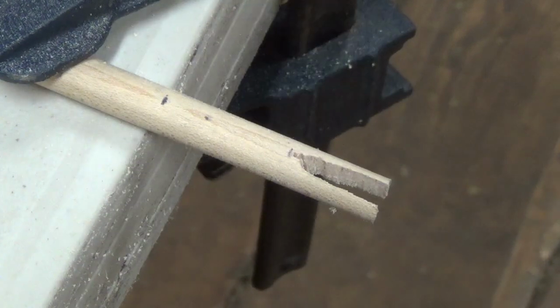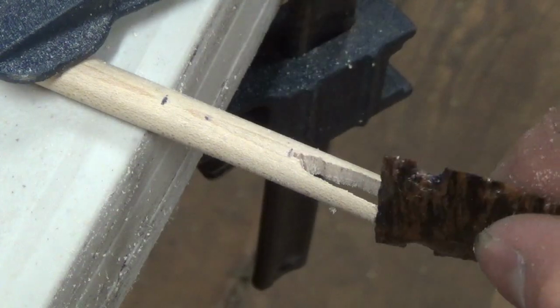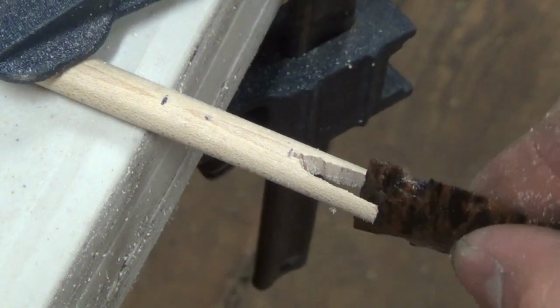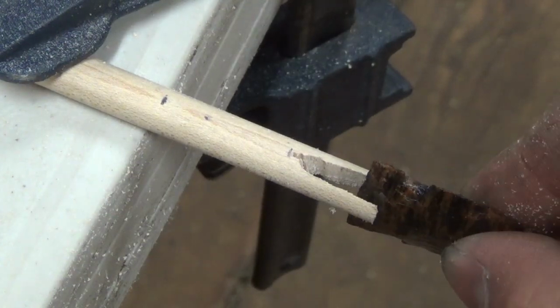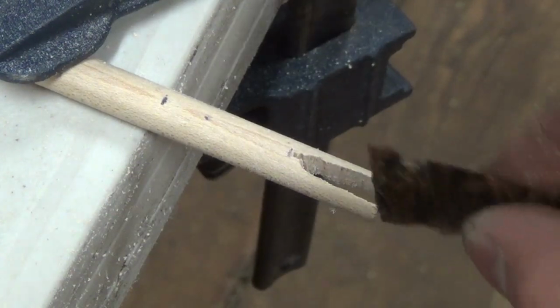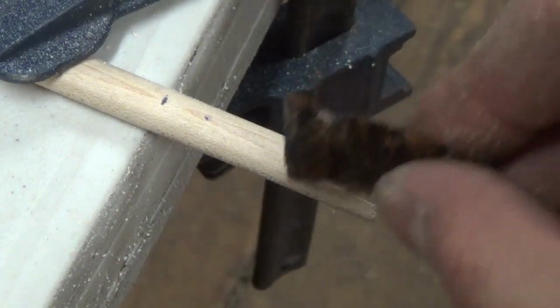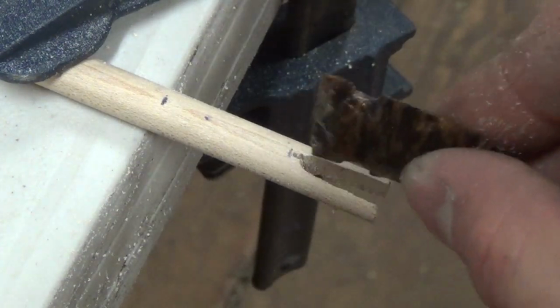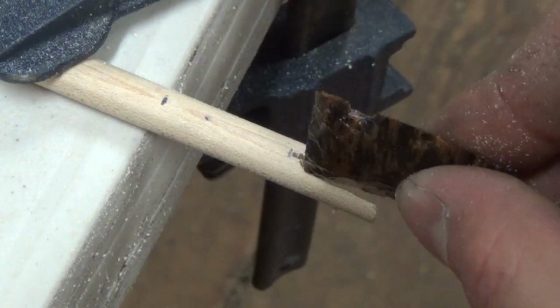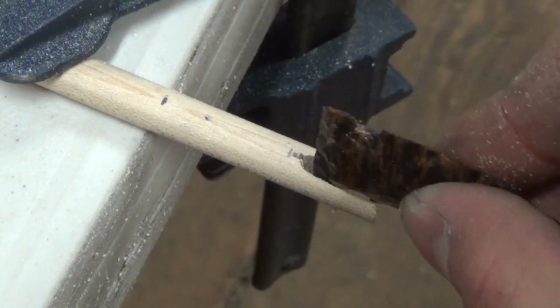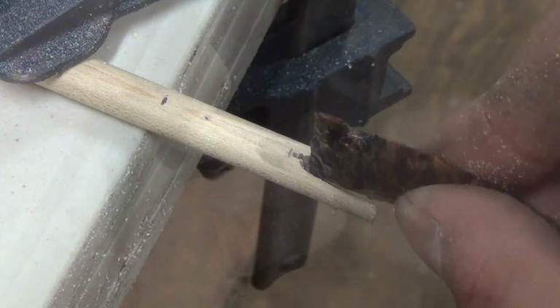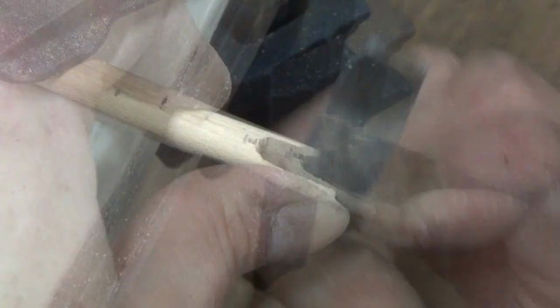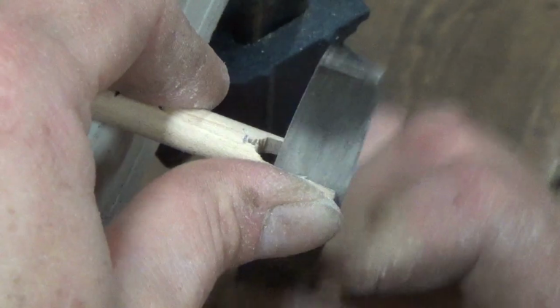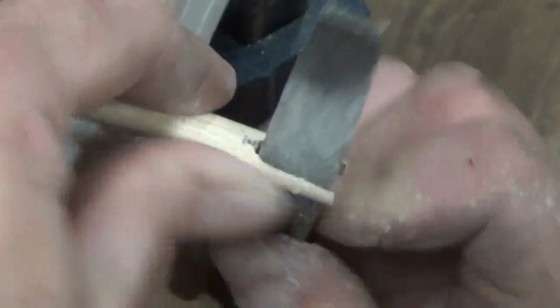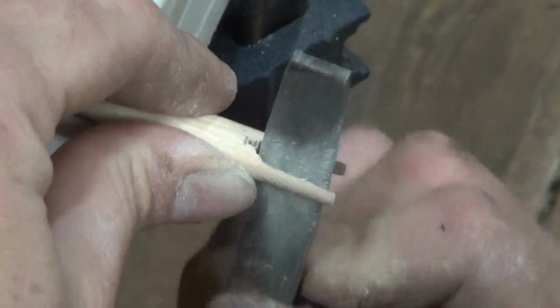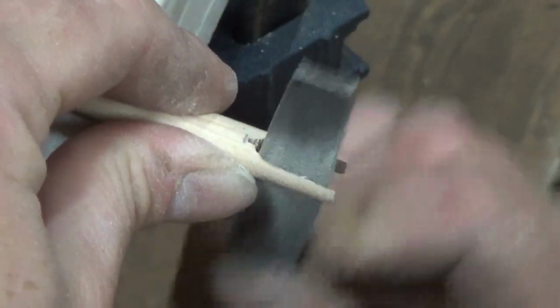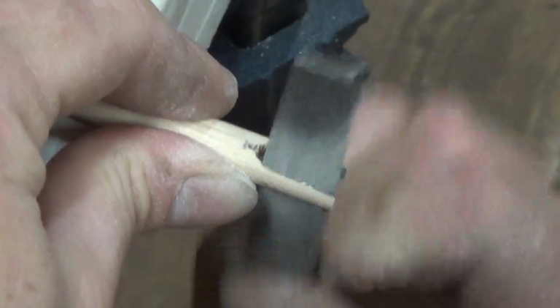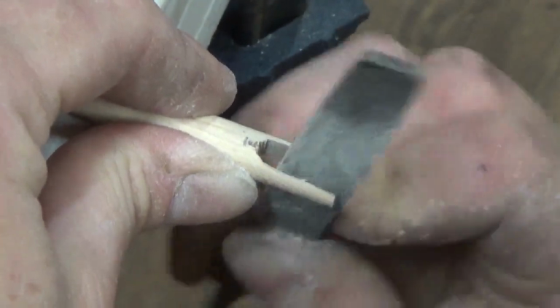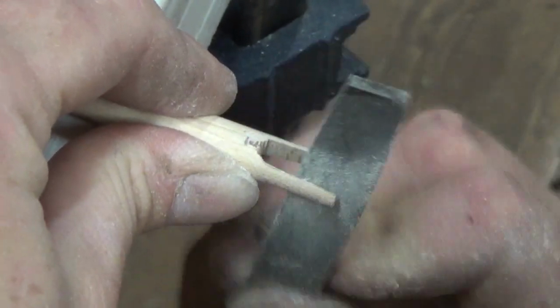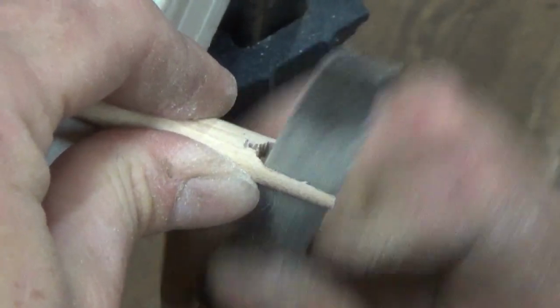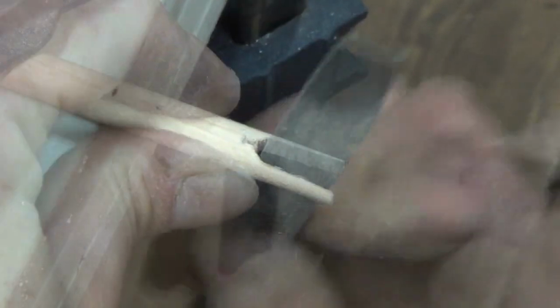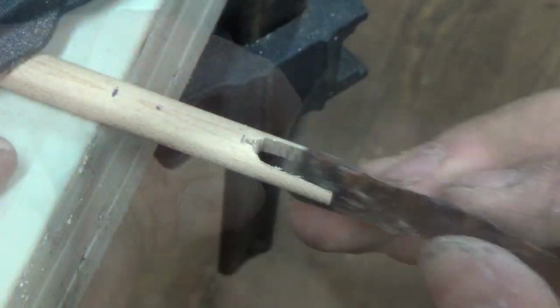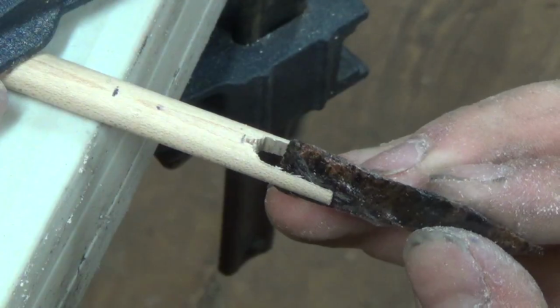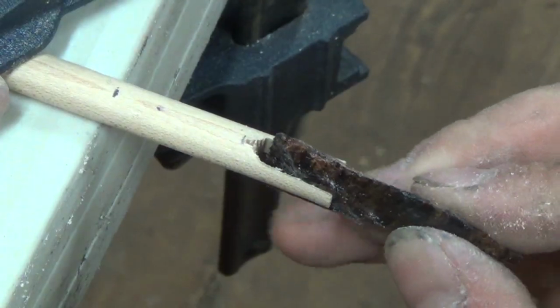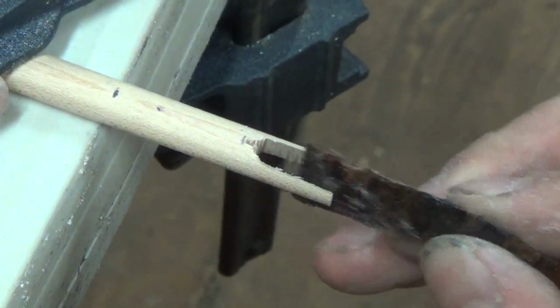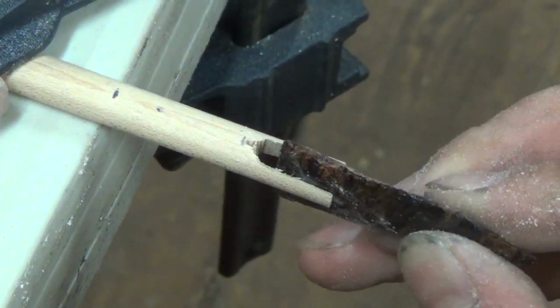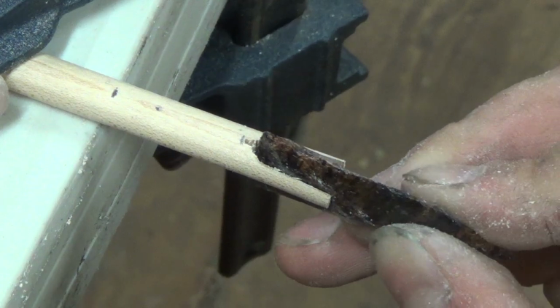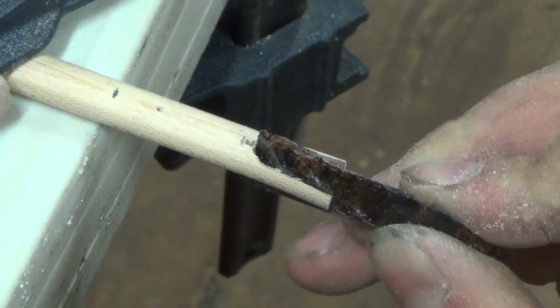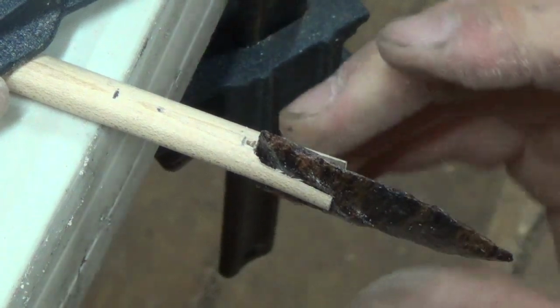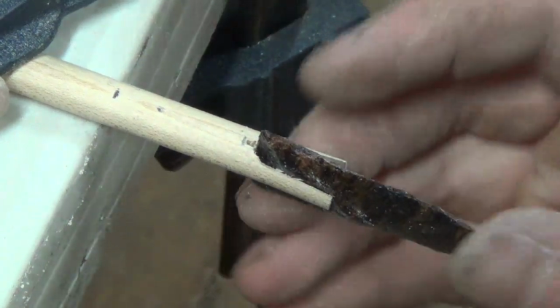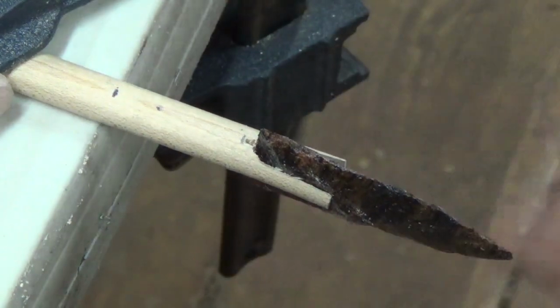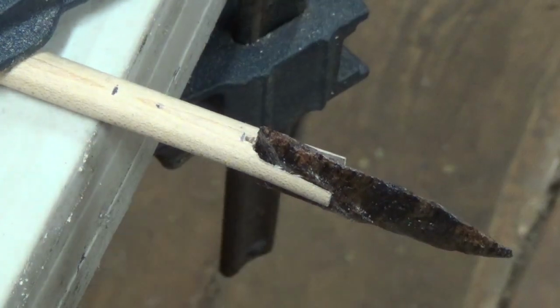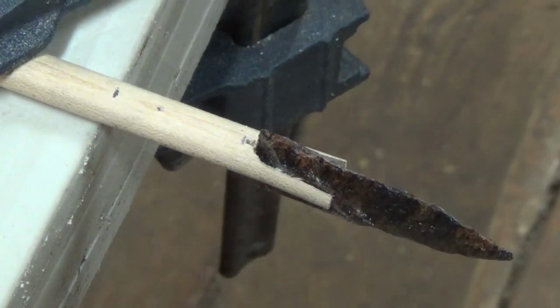Once I've roughed out the slot, I double check to see how much needs to be removed and then finish fitting with a file. Once I'm done filing, the arrowhead fits nicely in the slot.